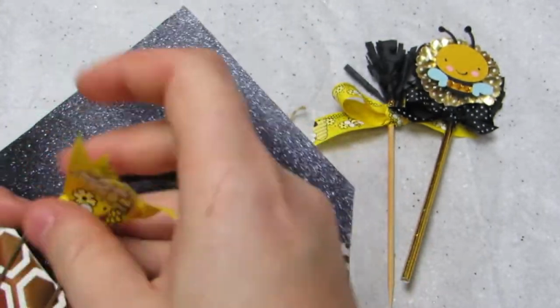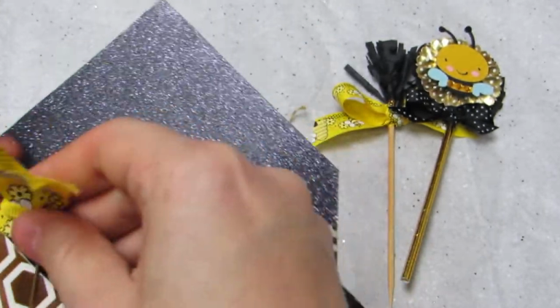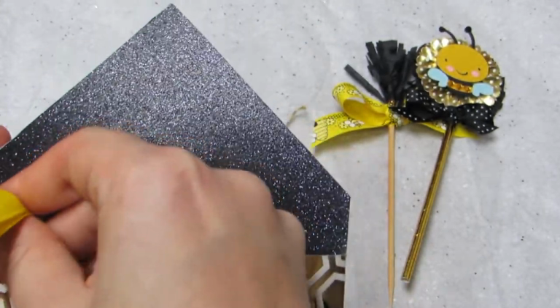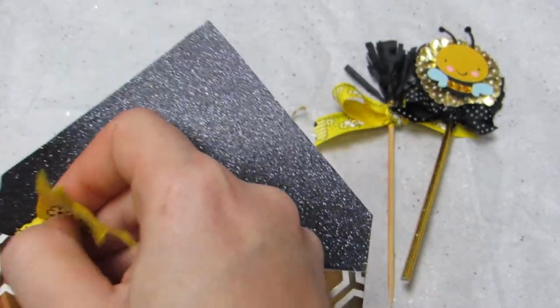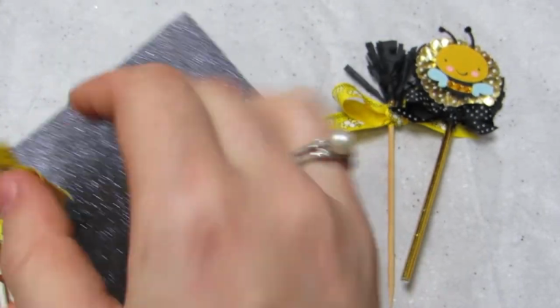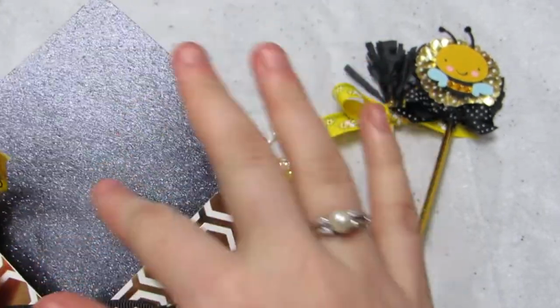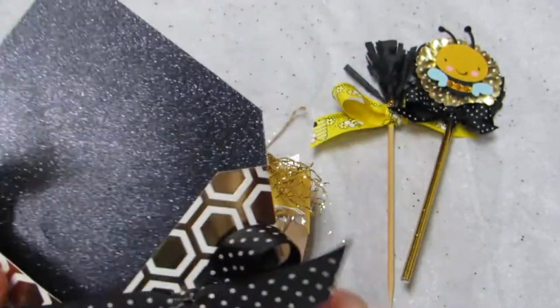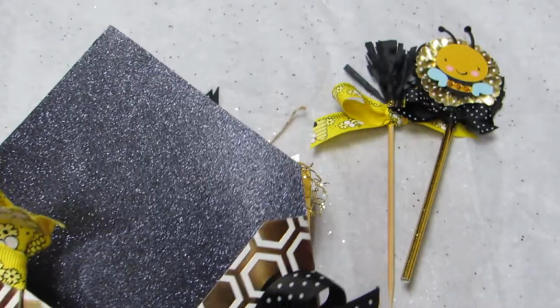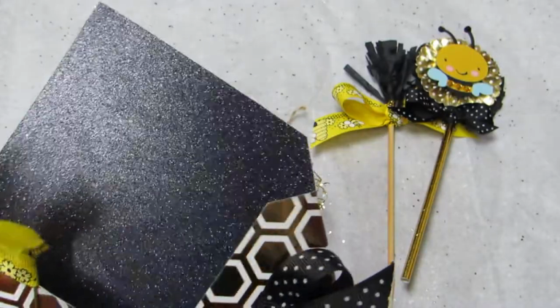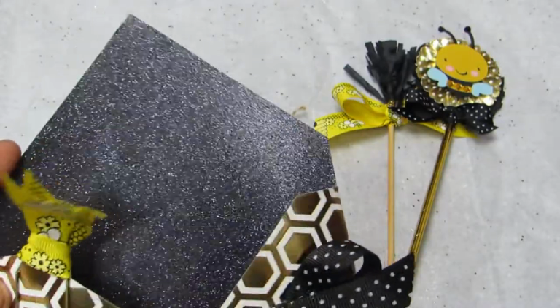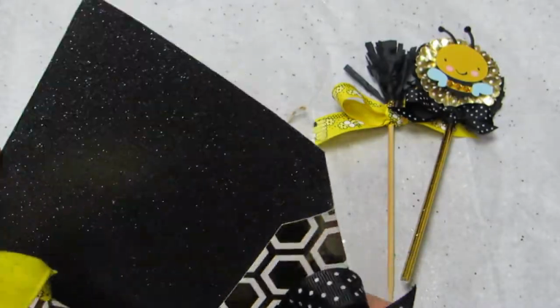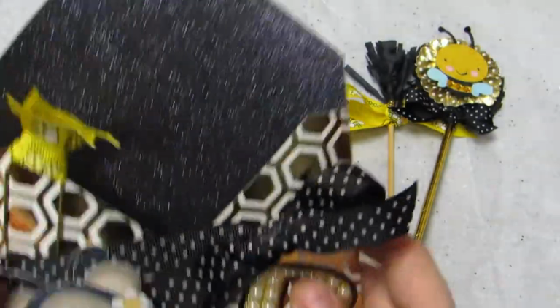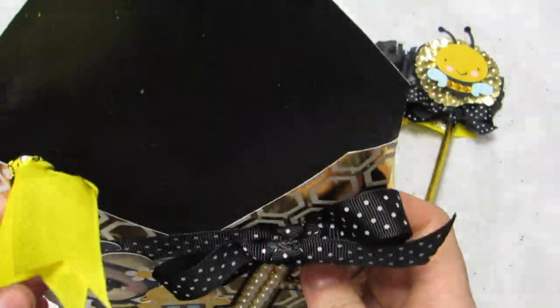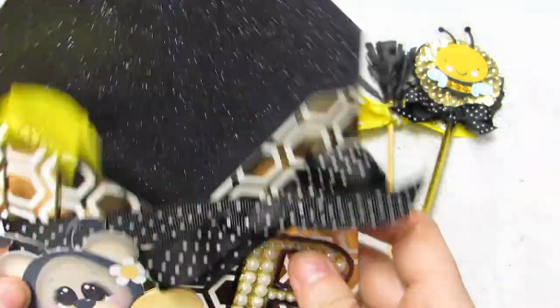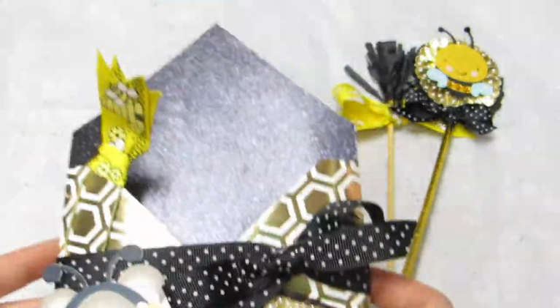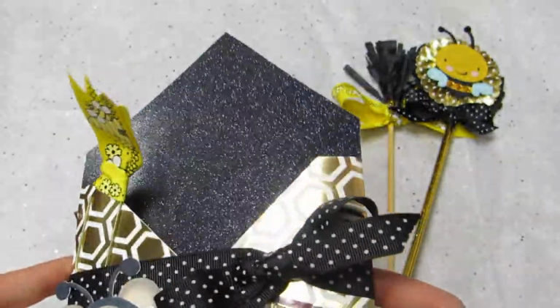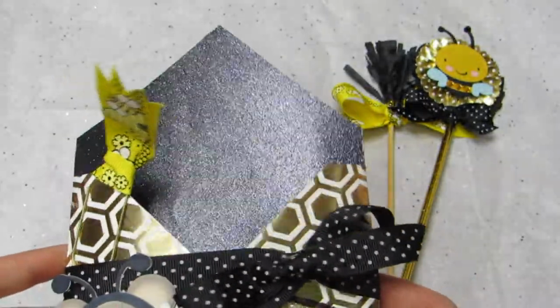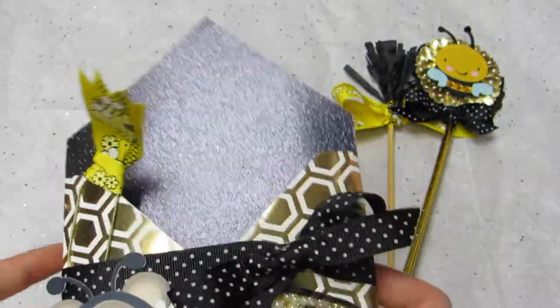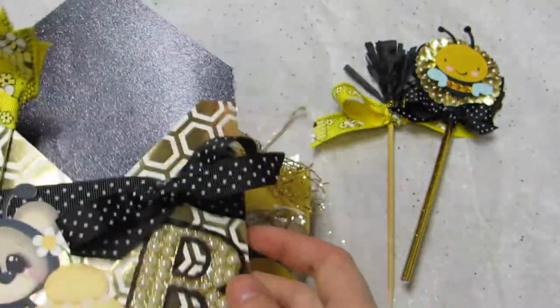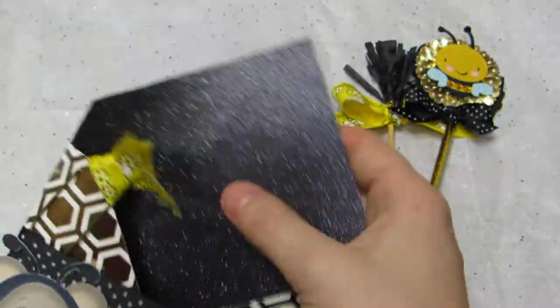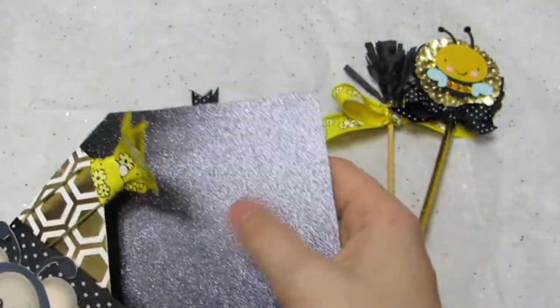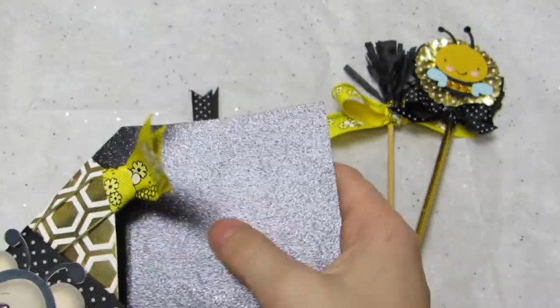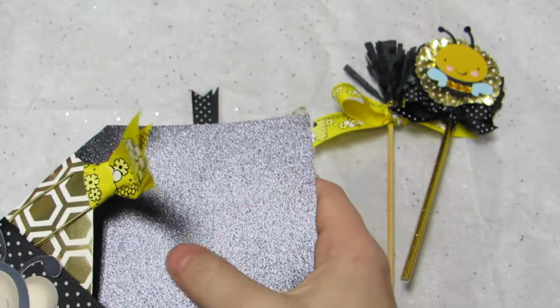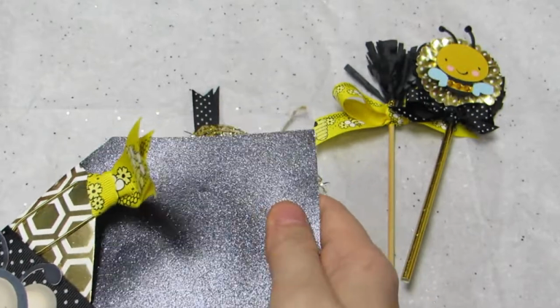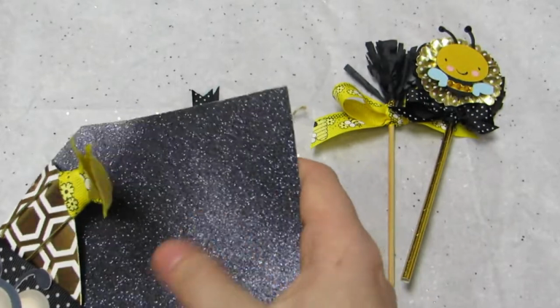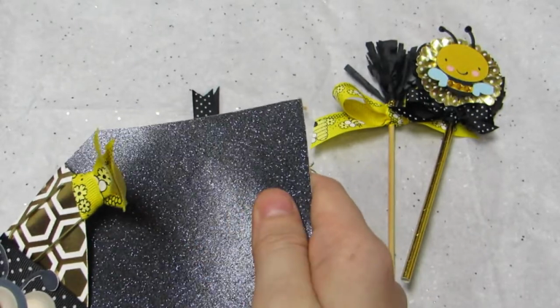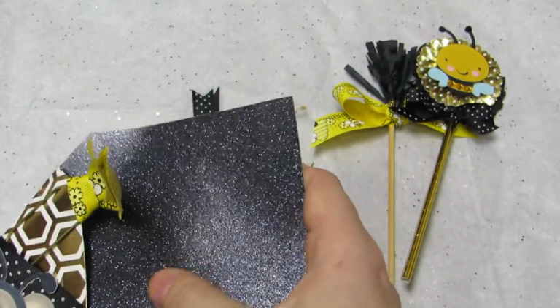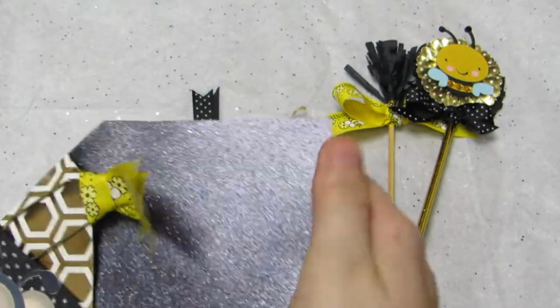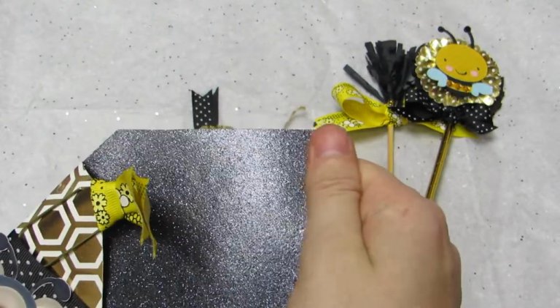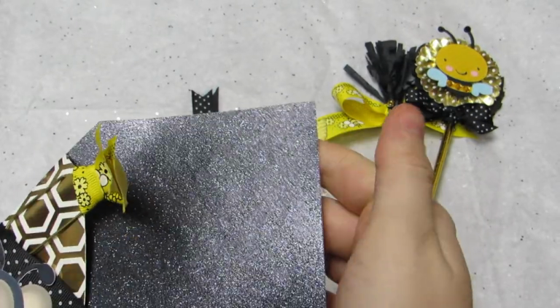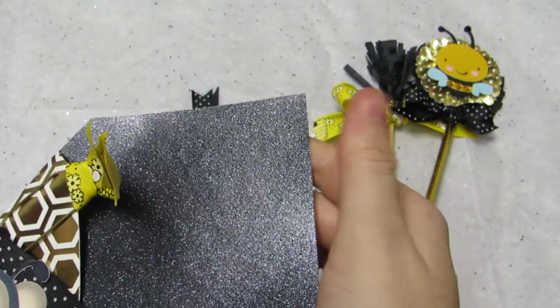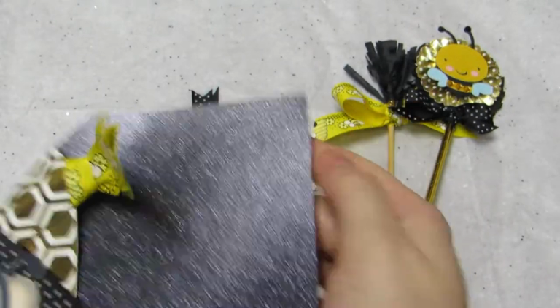I also covered the inside because it was white — I covered the inside with black glitter cardstock. This is just the cheap glittered paper from Walmart.